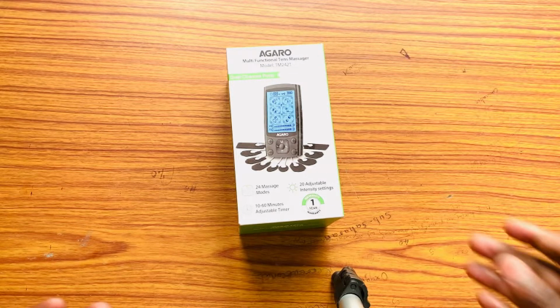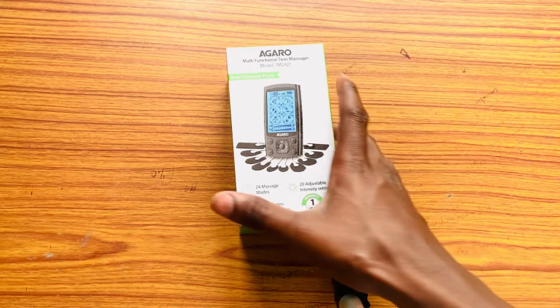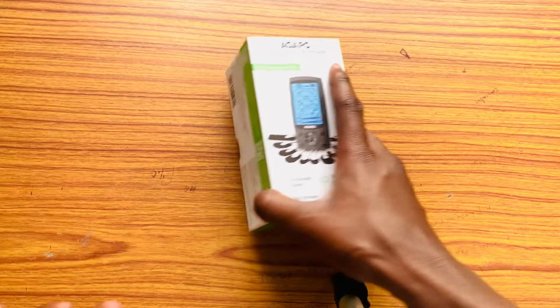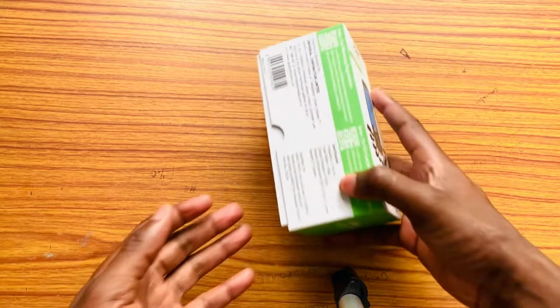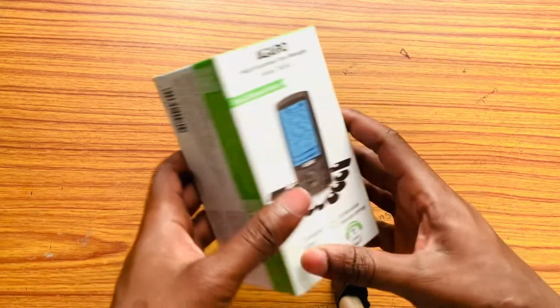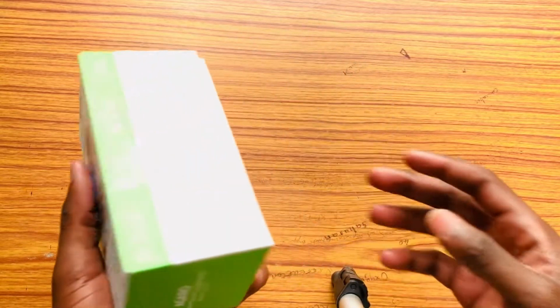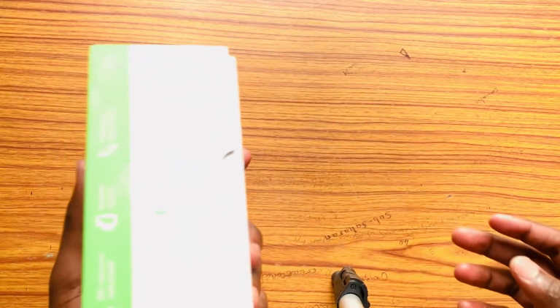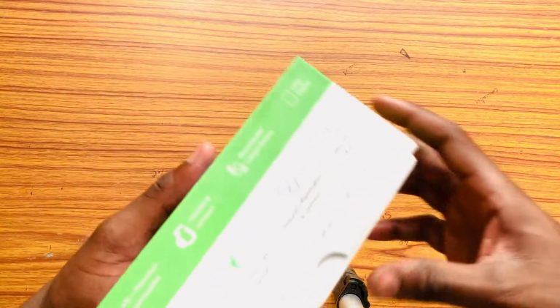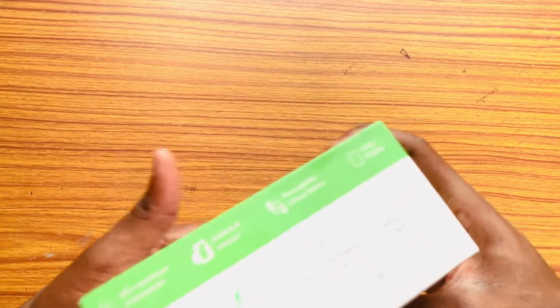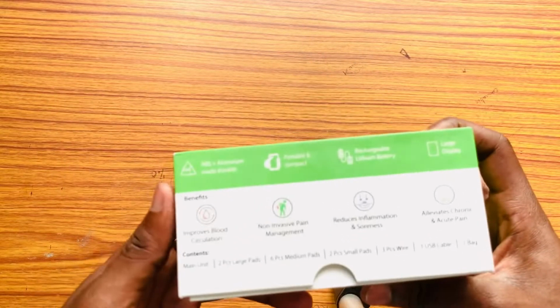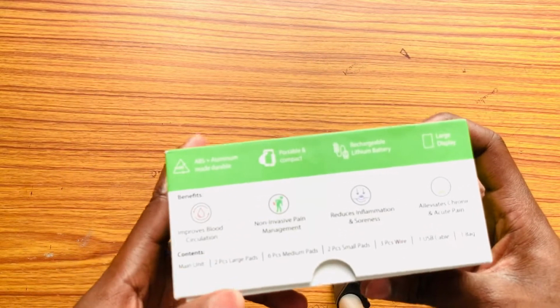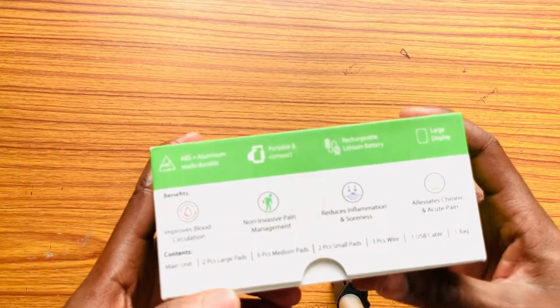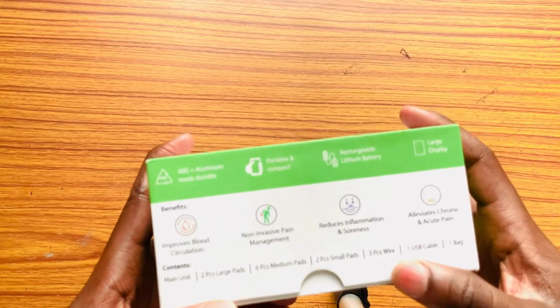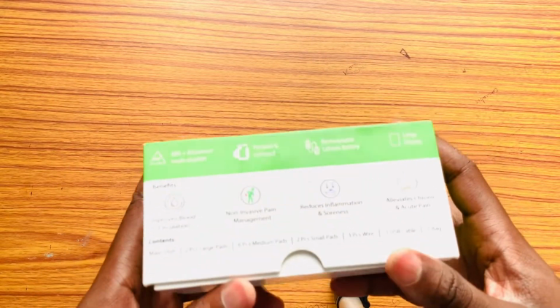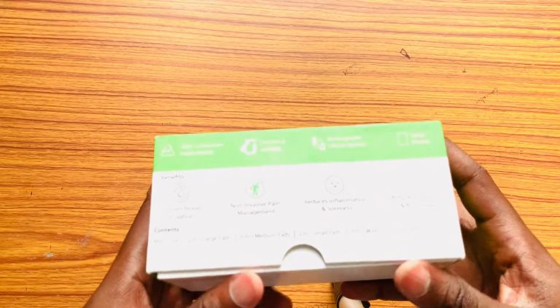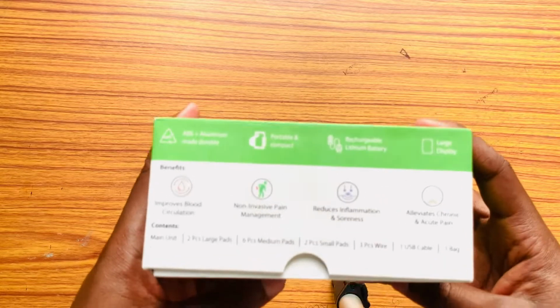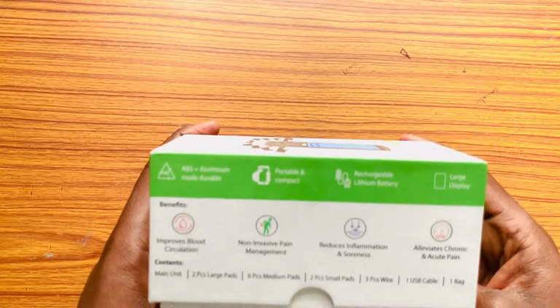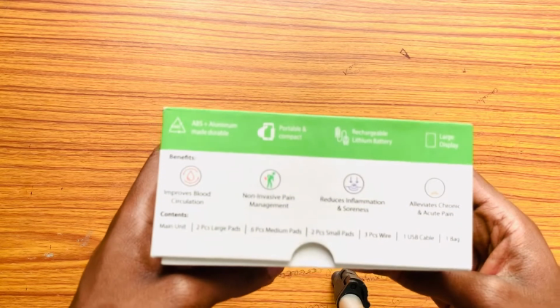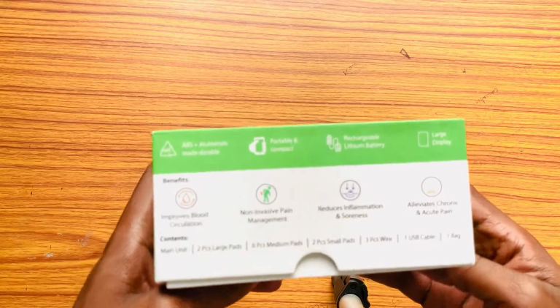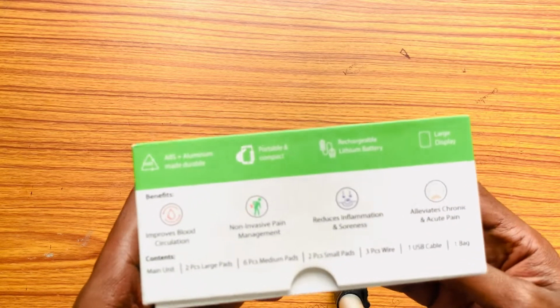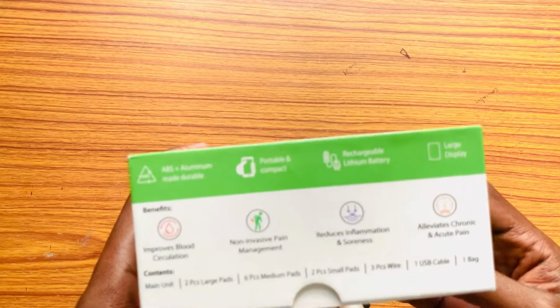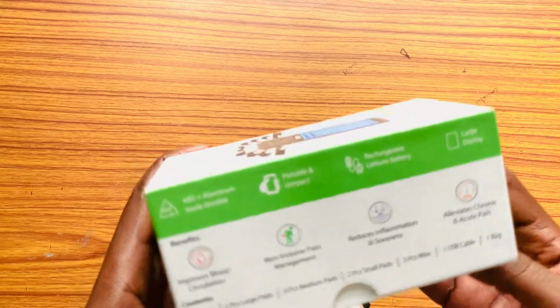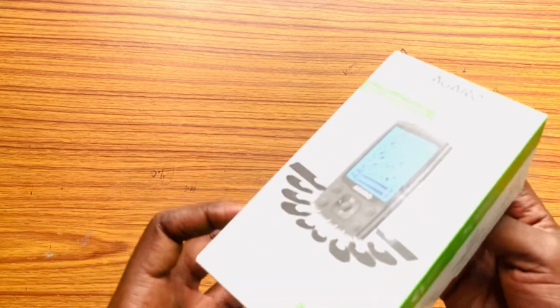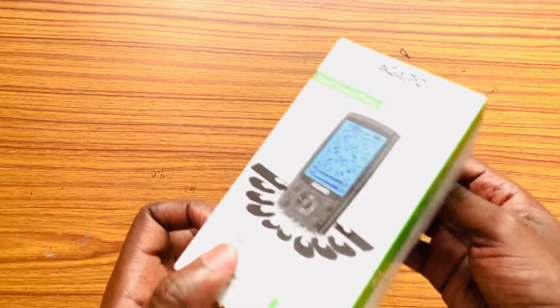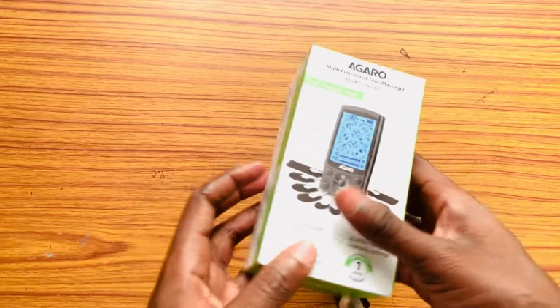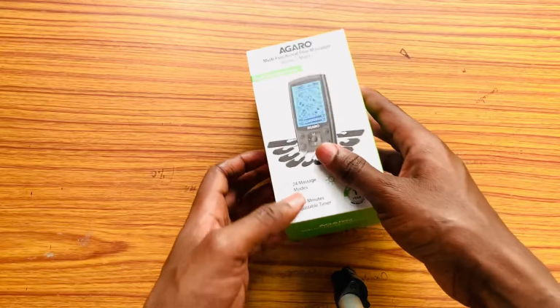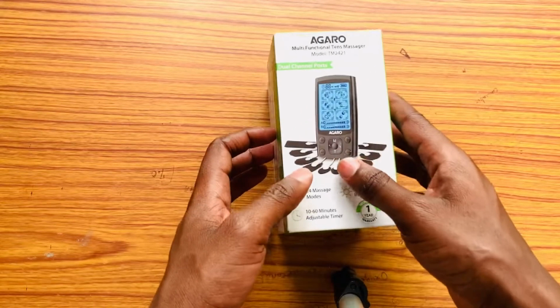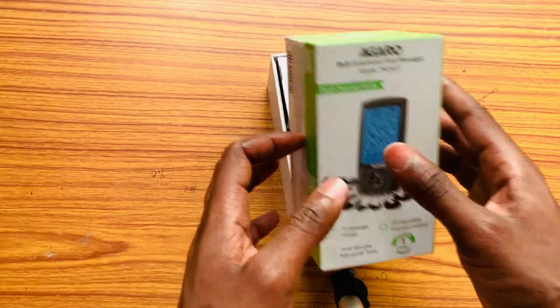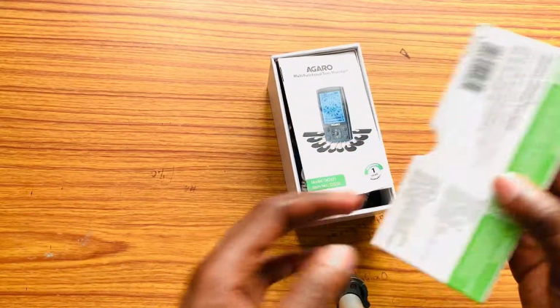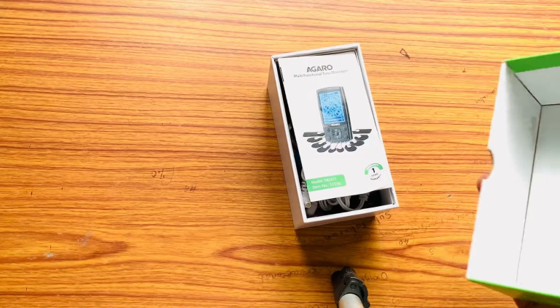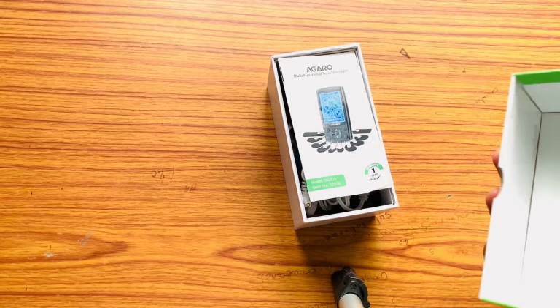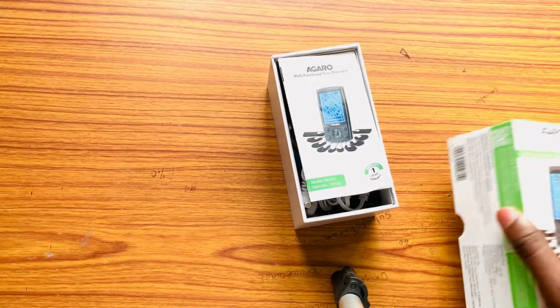This device is actually a very portable device, and I think it is one of the best portable TENS devices I have seen so far. So, let's begin.